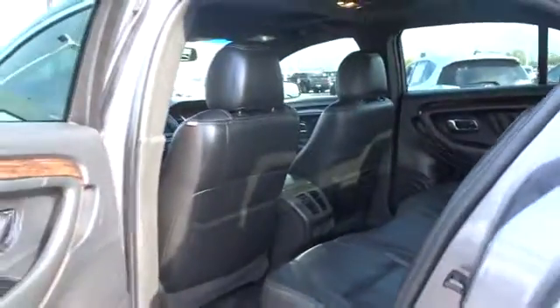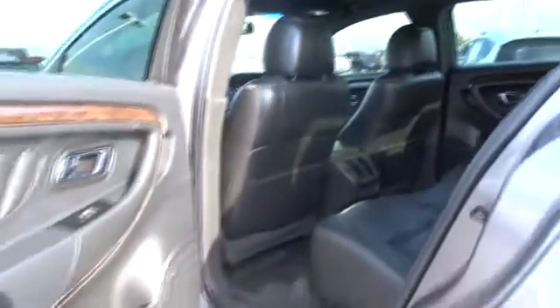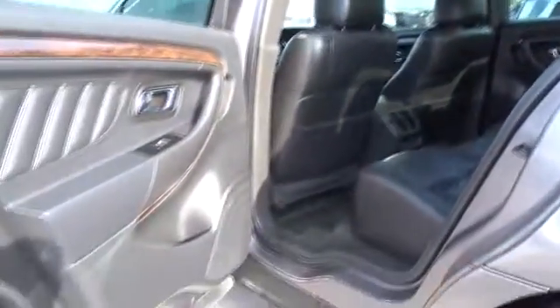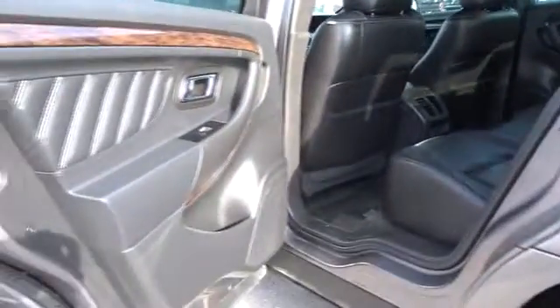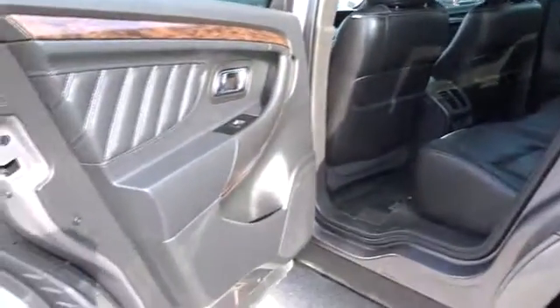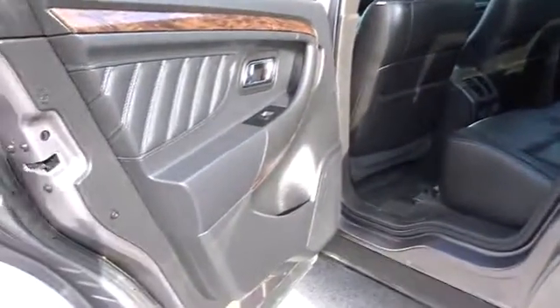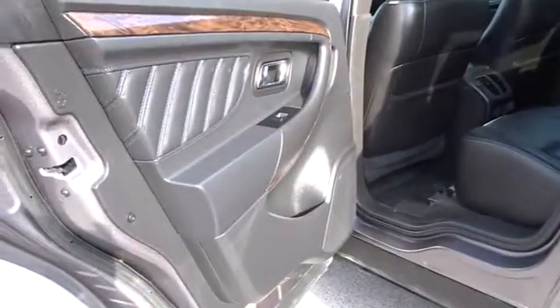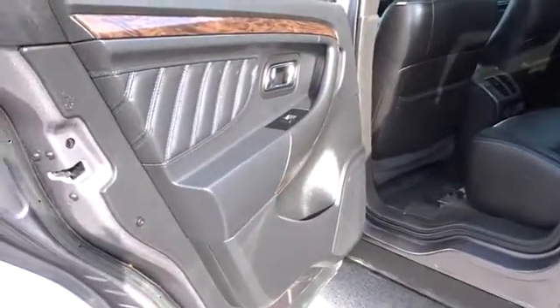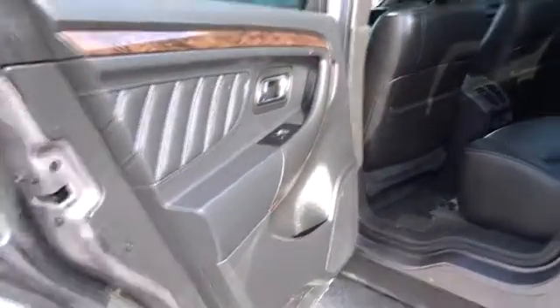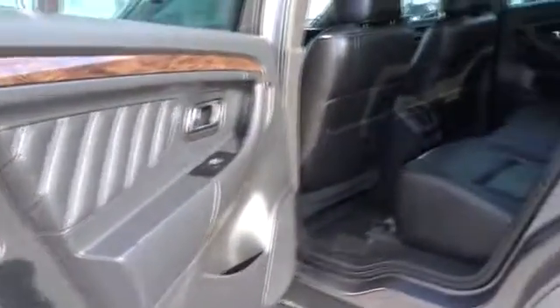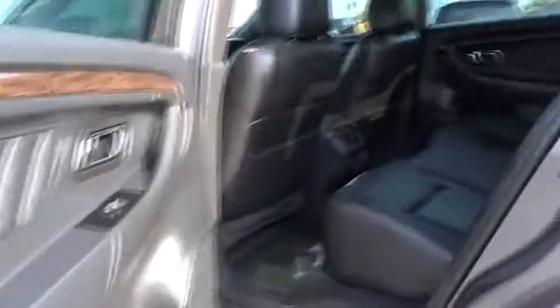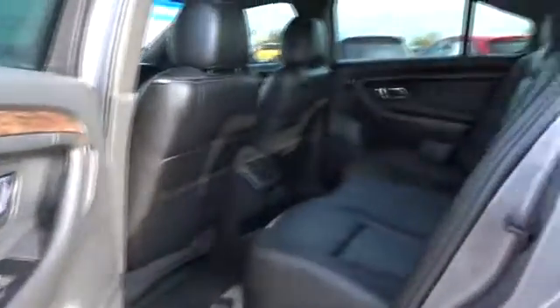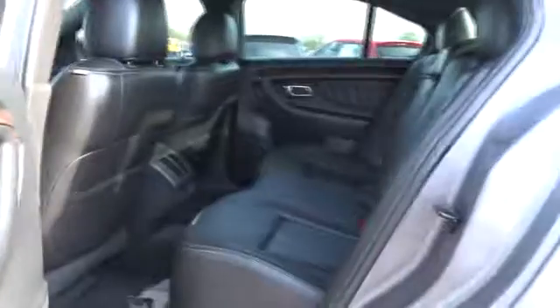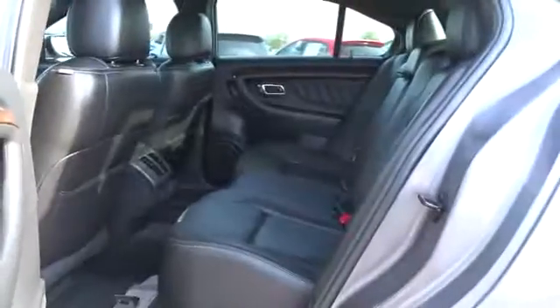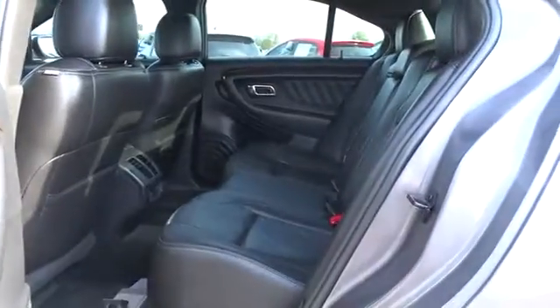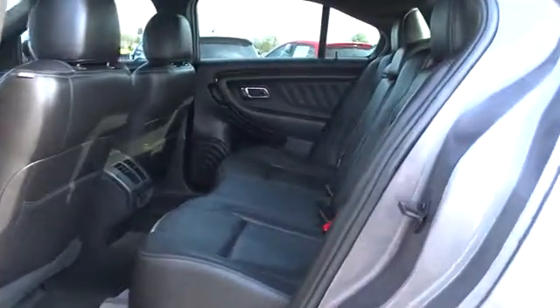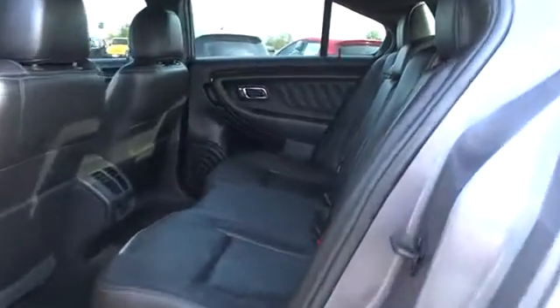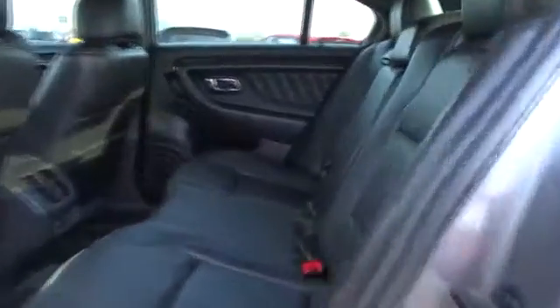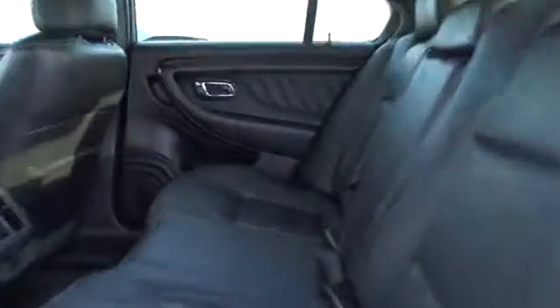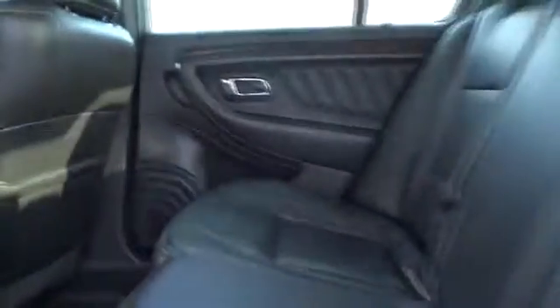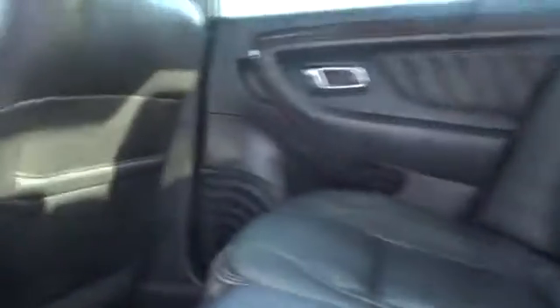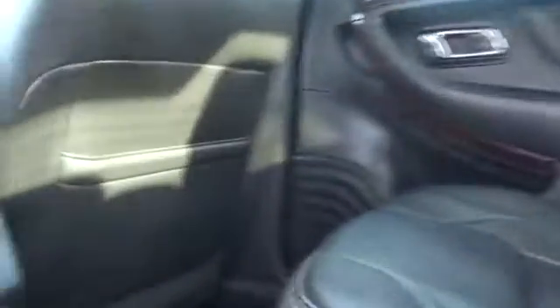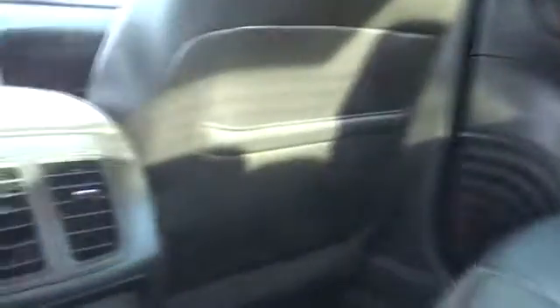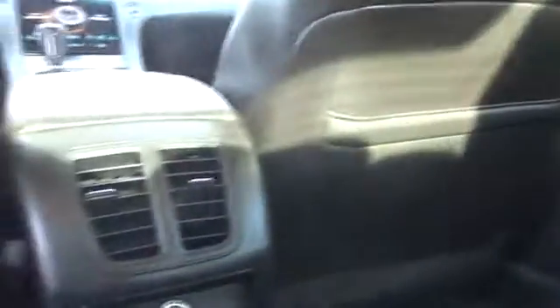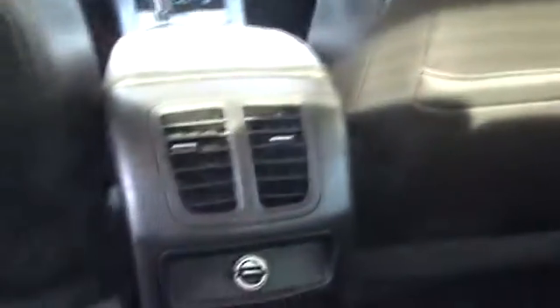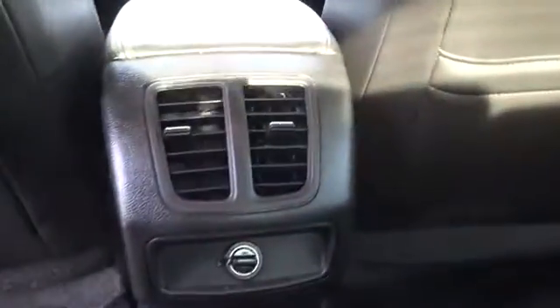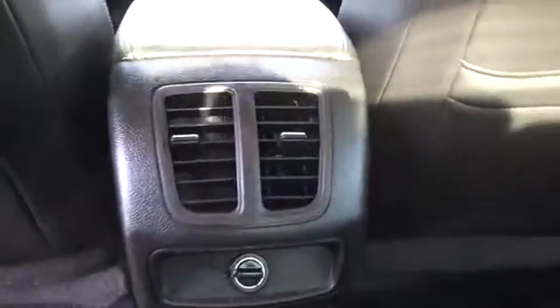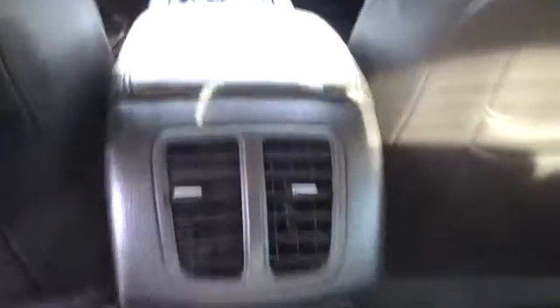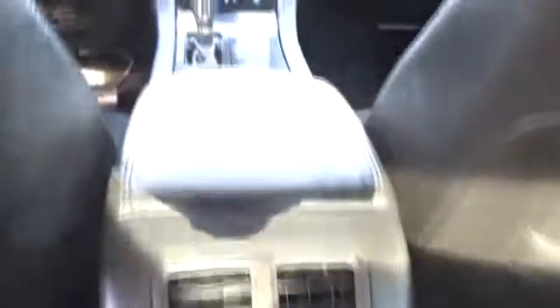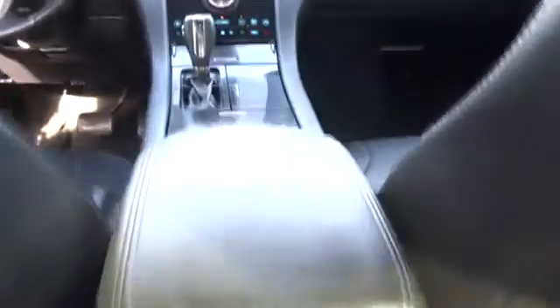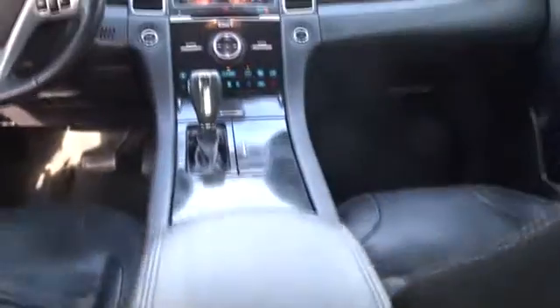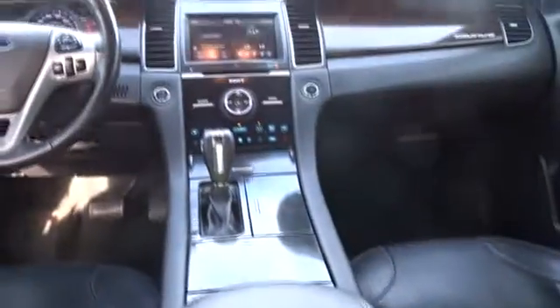Auto dimming rear view mirror, four wheel disc brakes, cruise control, keyless start, aluminum wheels, front wheel drive. Drive away with a great deal on this vehicle. Call or stop in today.